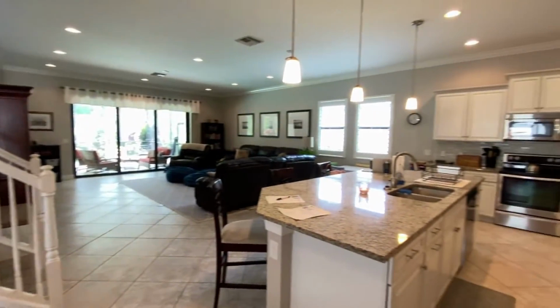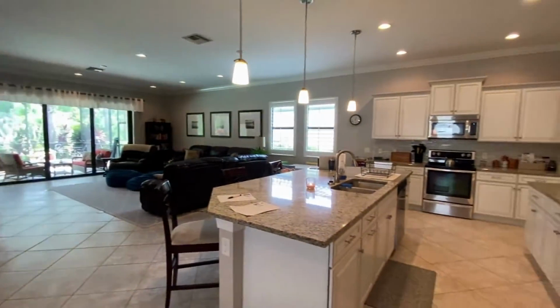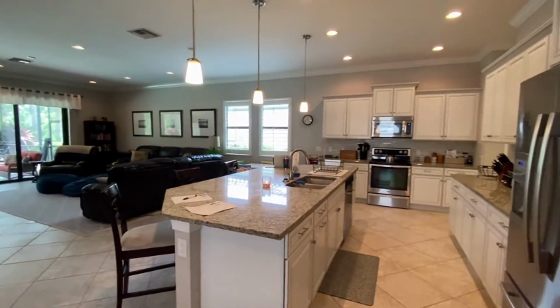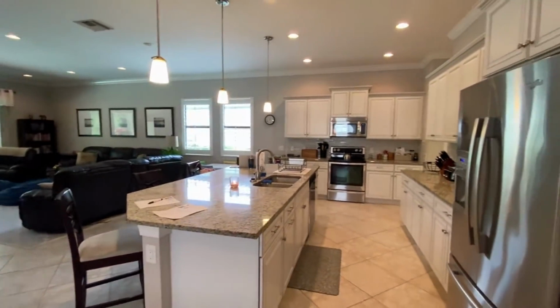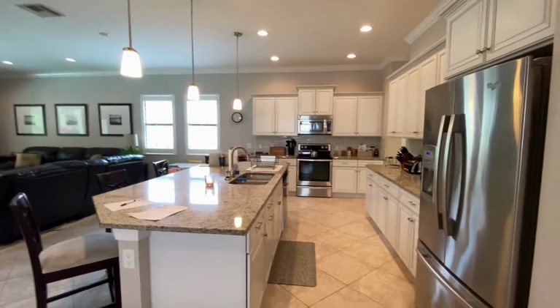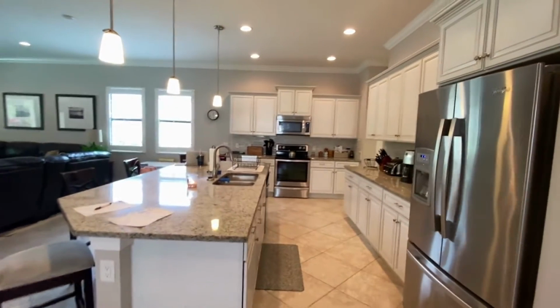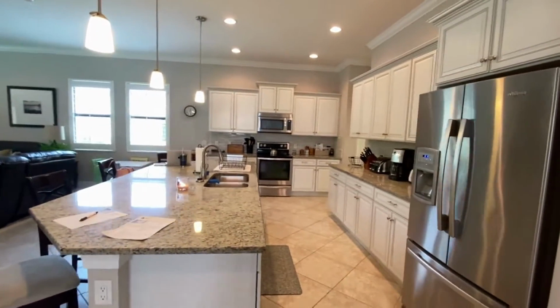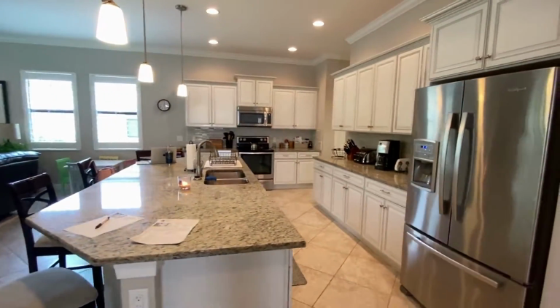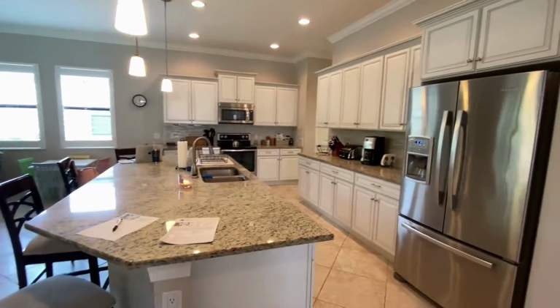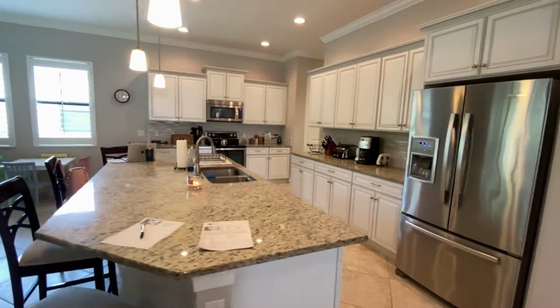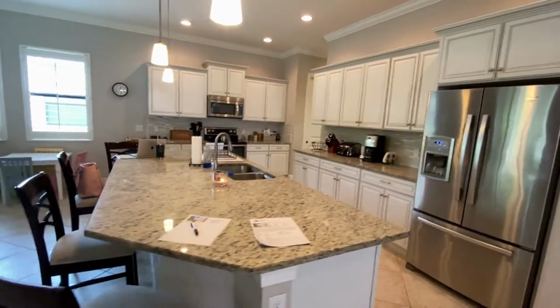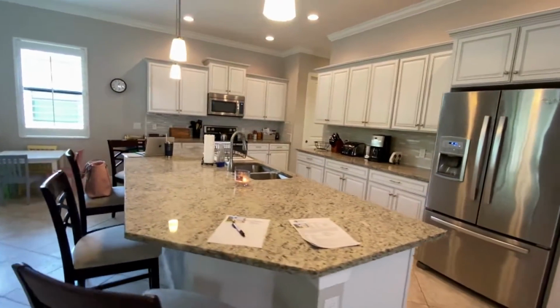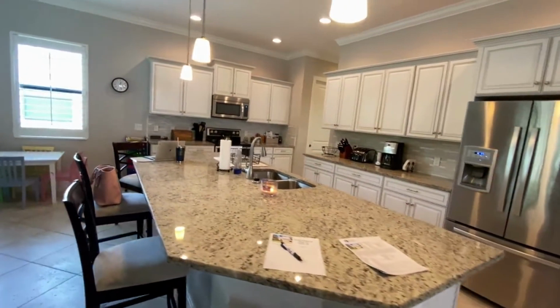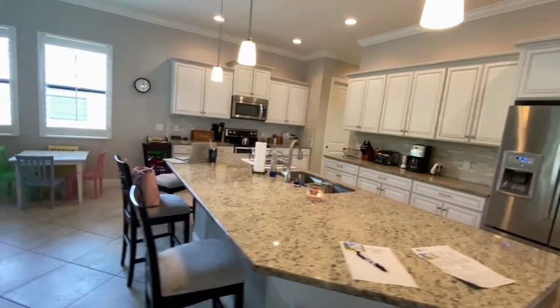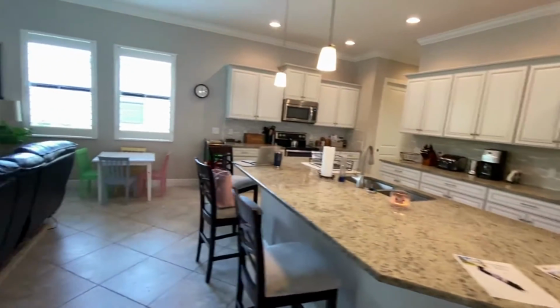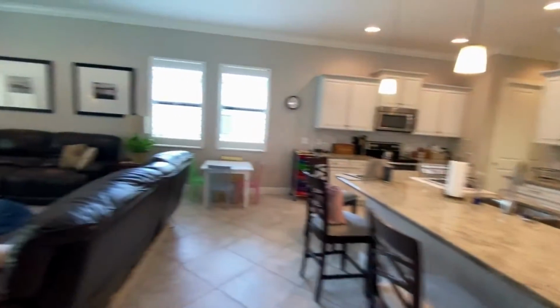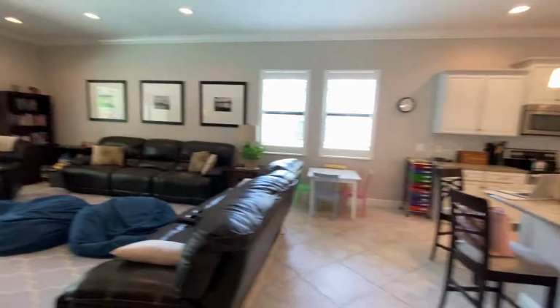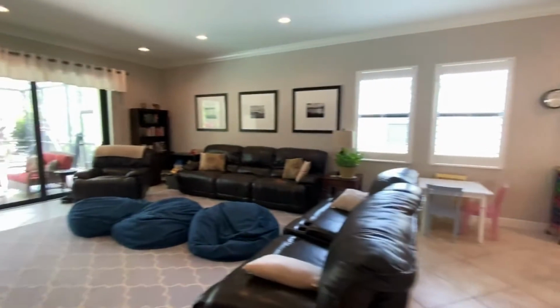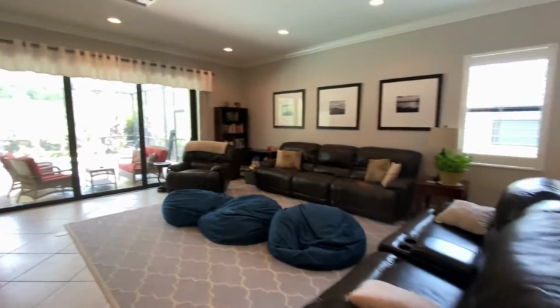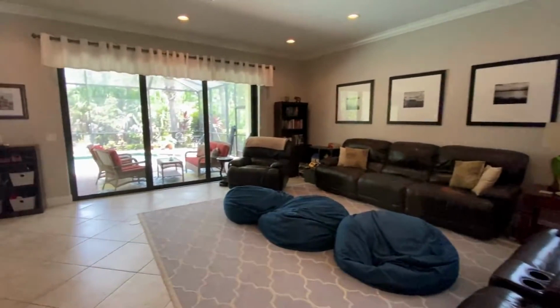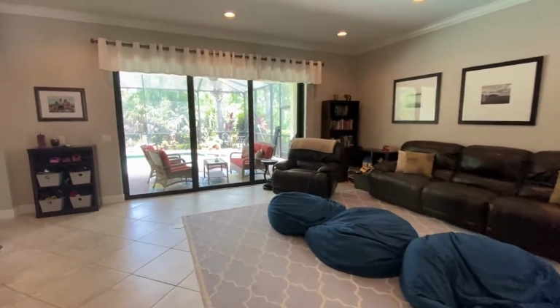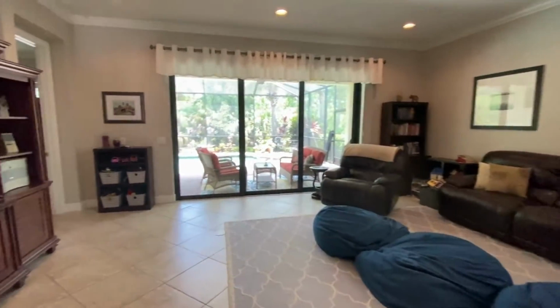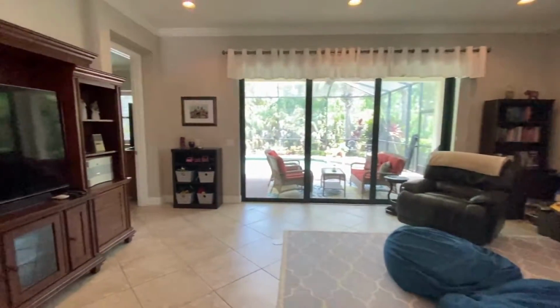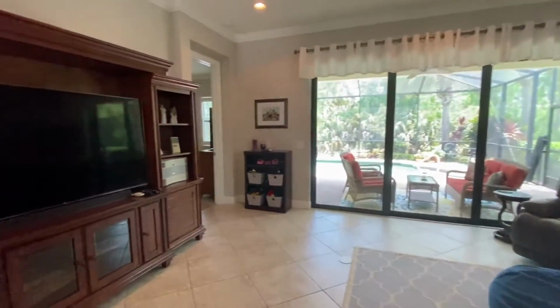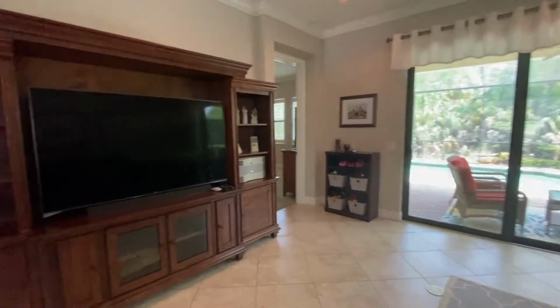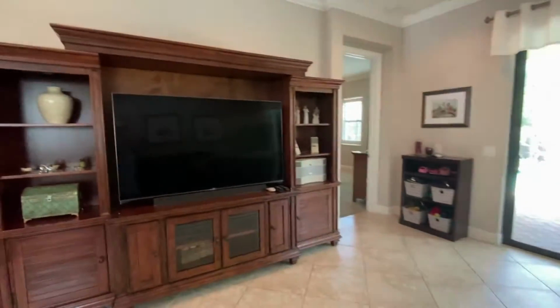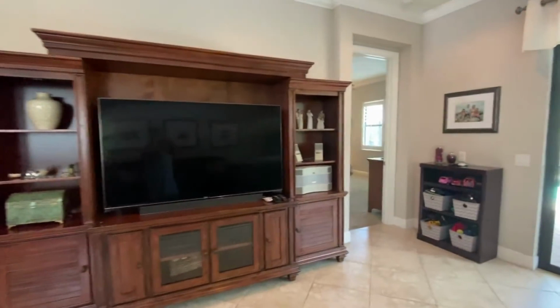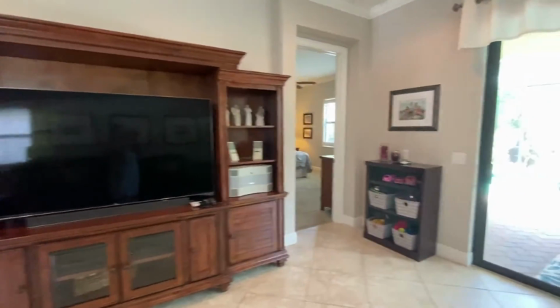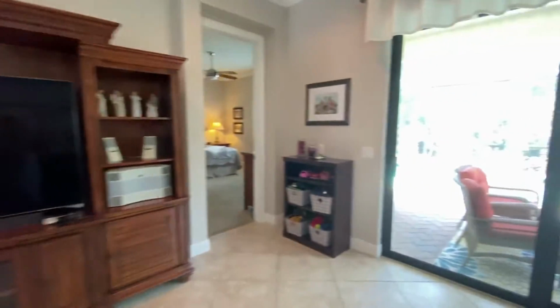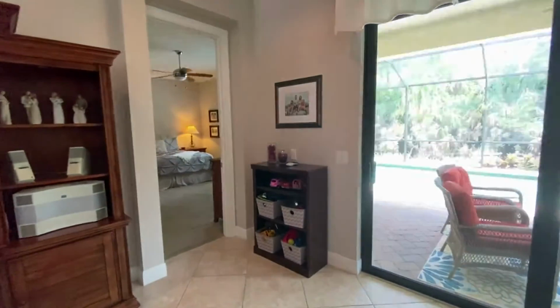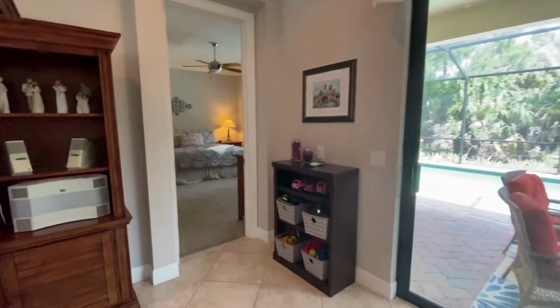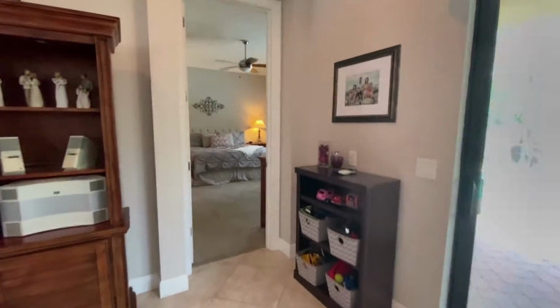The kitchen is fantastic with a huge island, french door refrigerator, and the washer dryer through the back pantry. This is an open concept home with so much light.